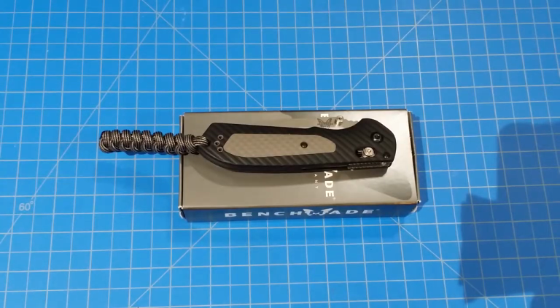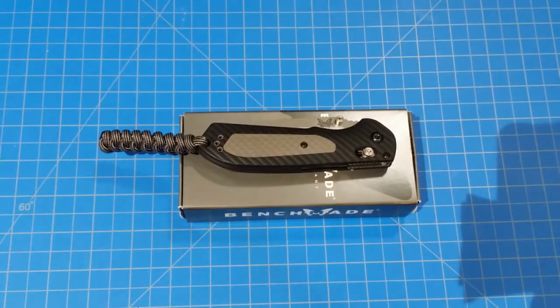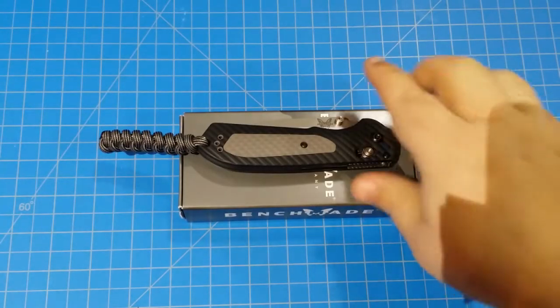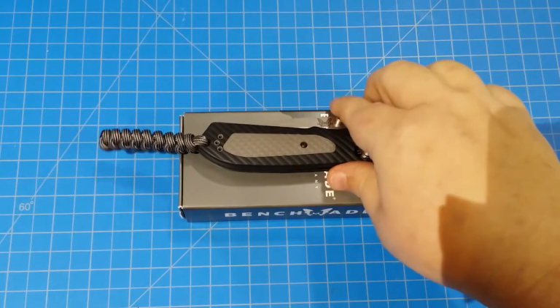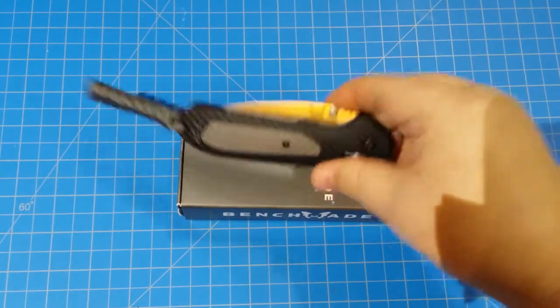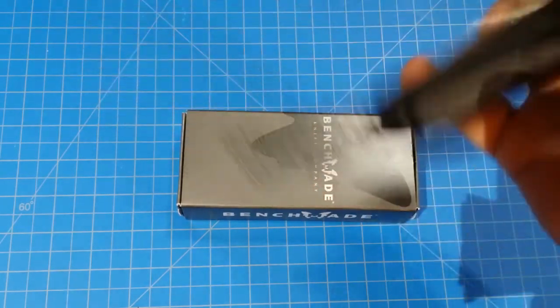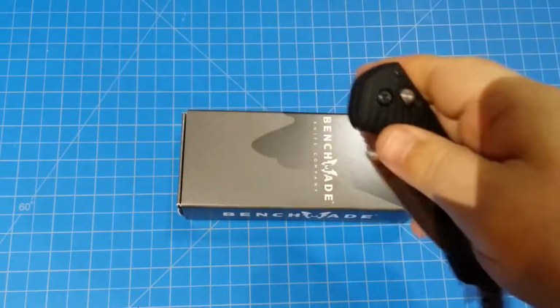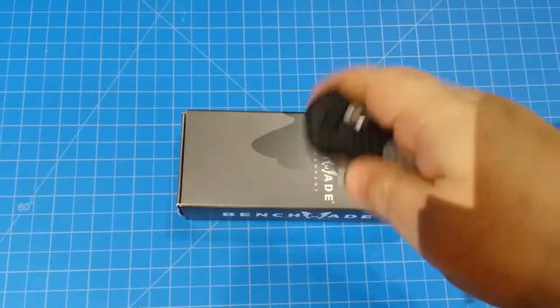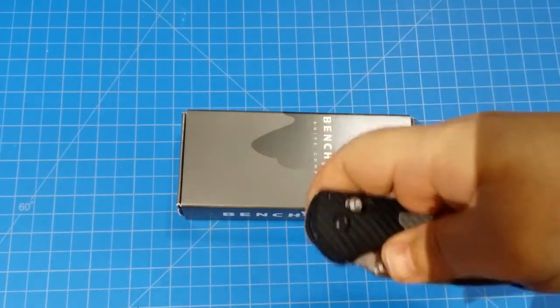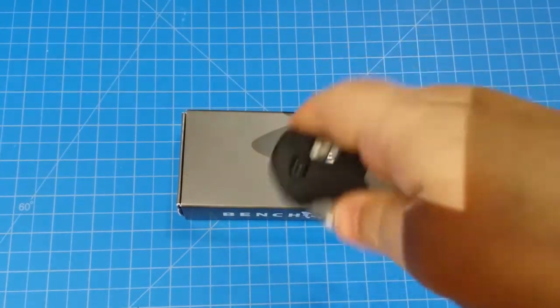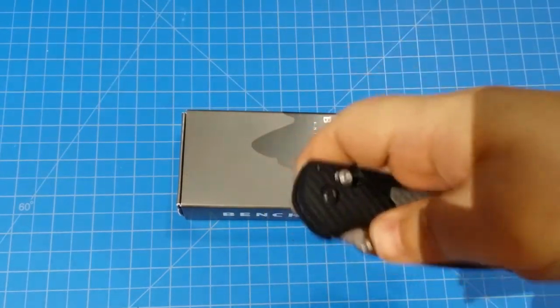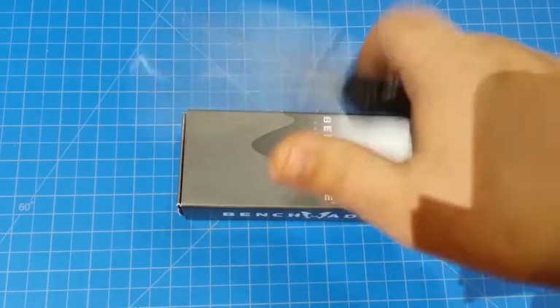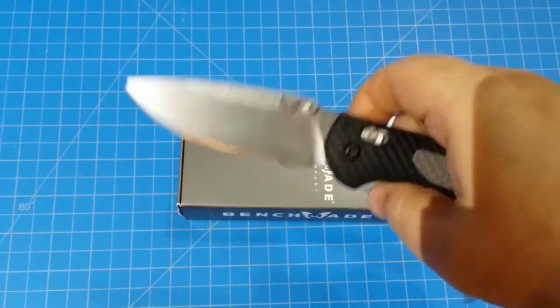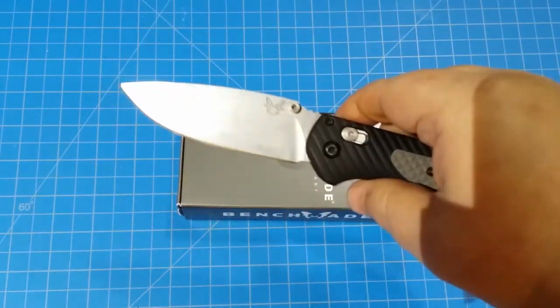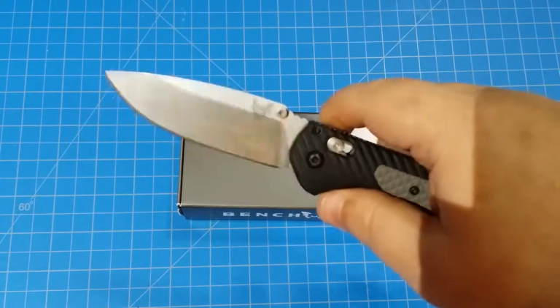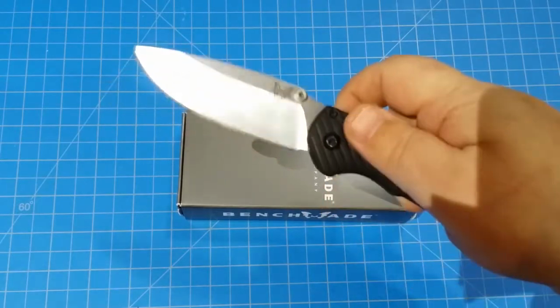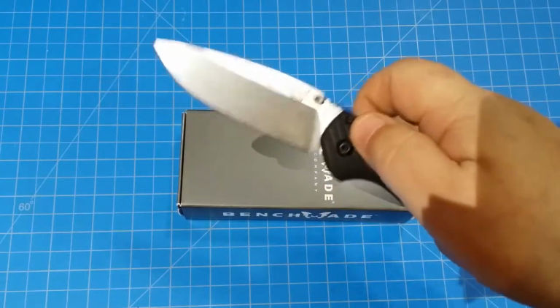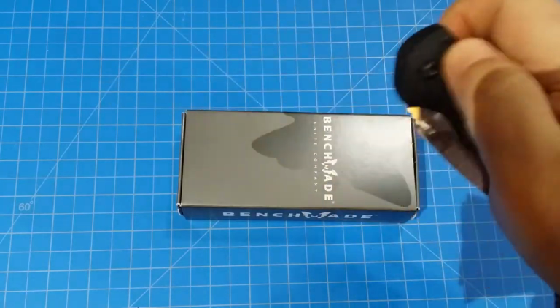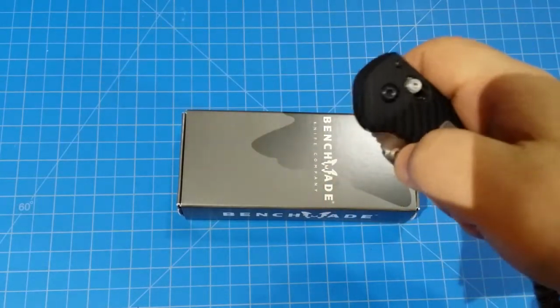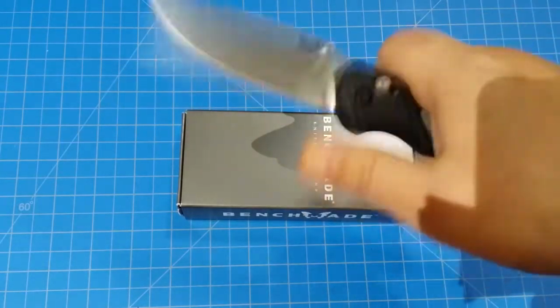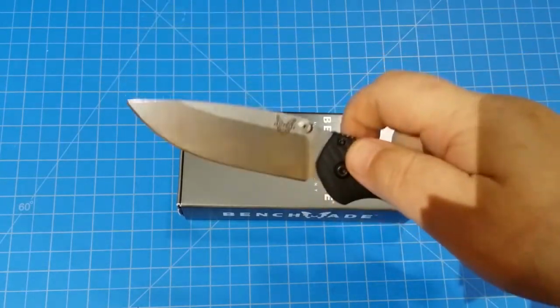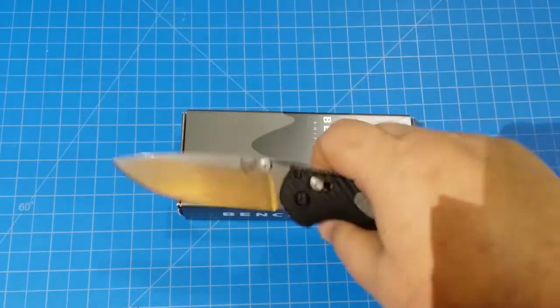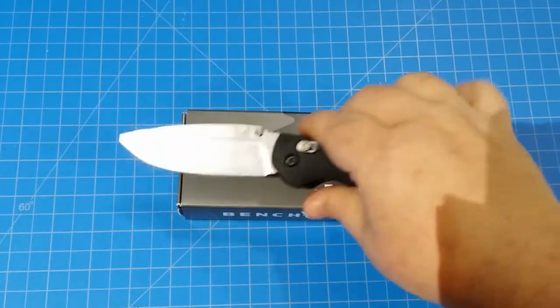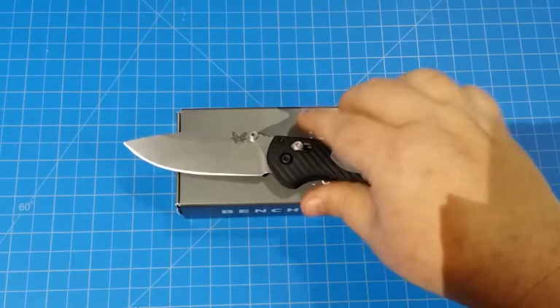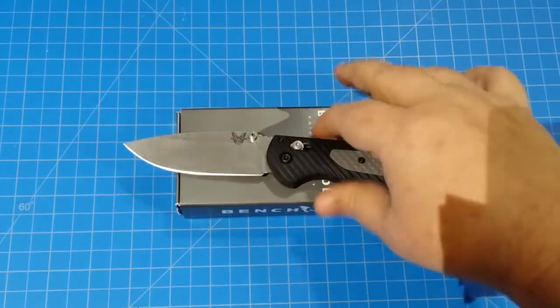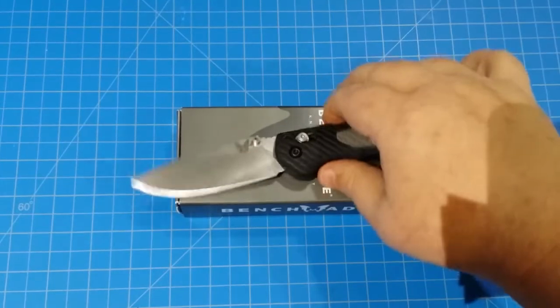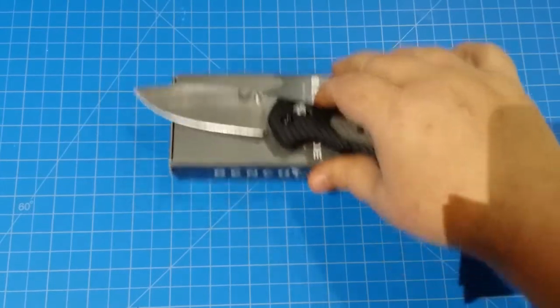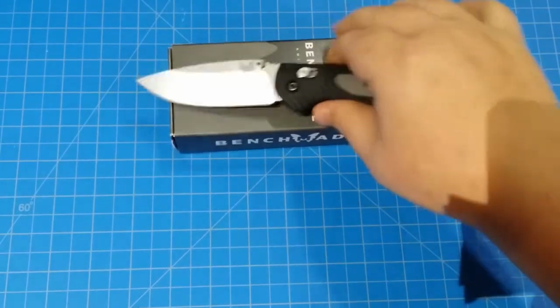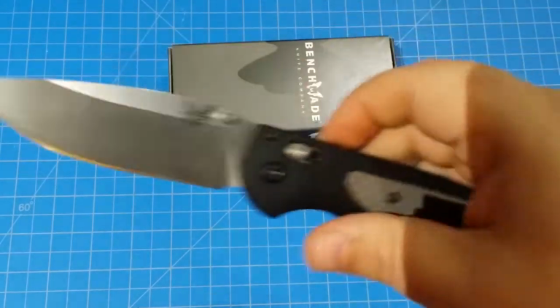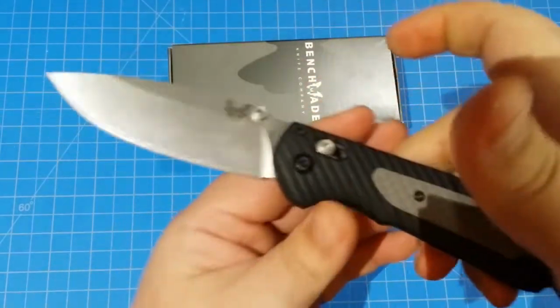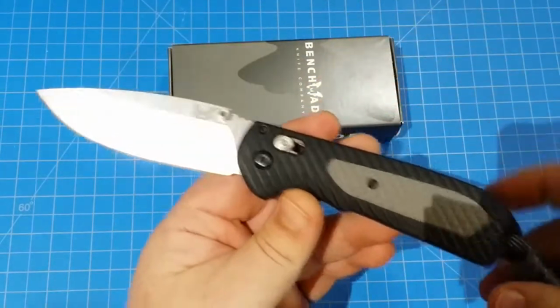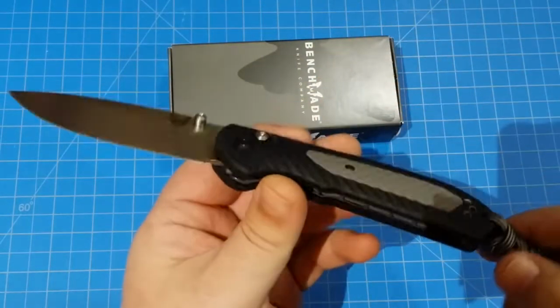Hey everybody, tonight — this morning — whatever it is, I'm going to look over this knife with you. This is the Benchmade 560, The Freak. Take a look at that.